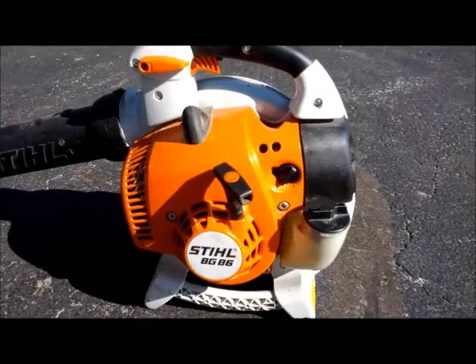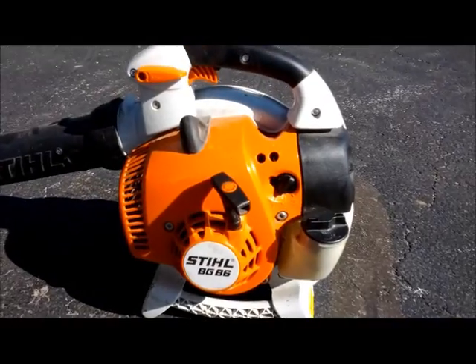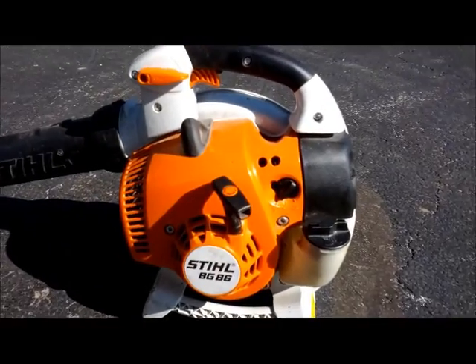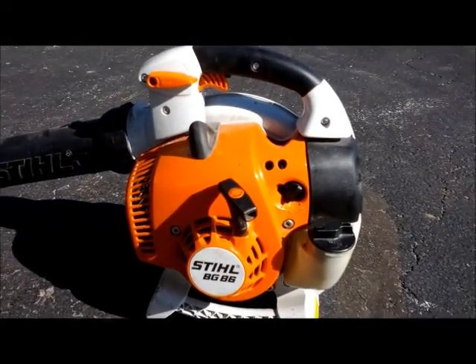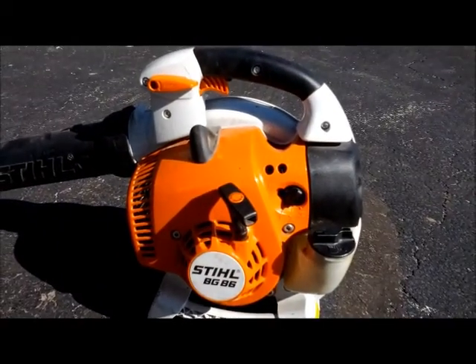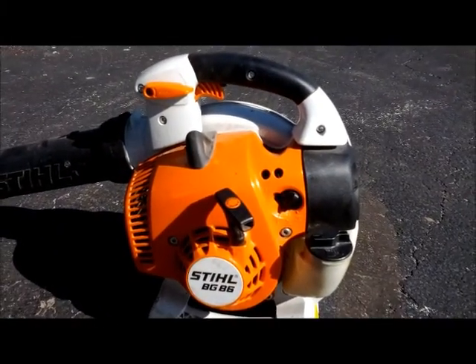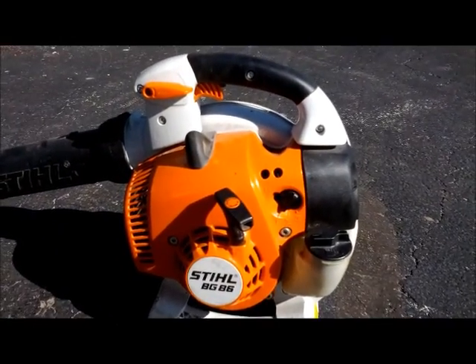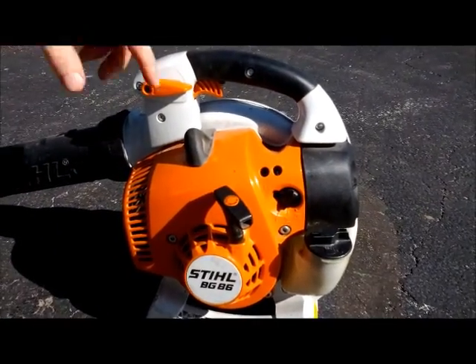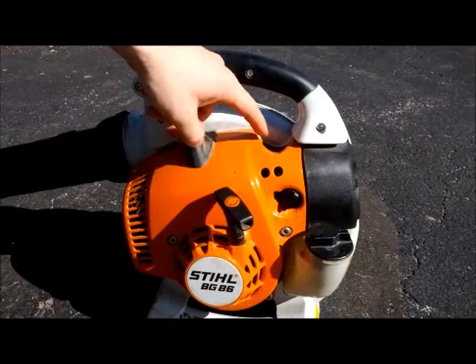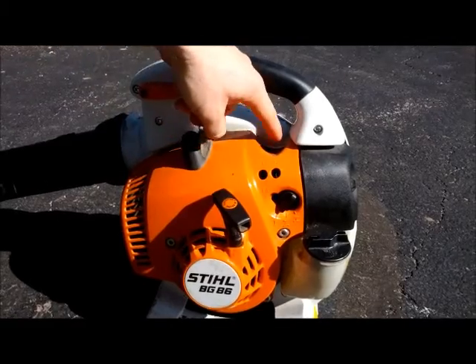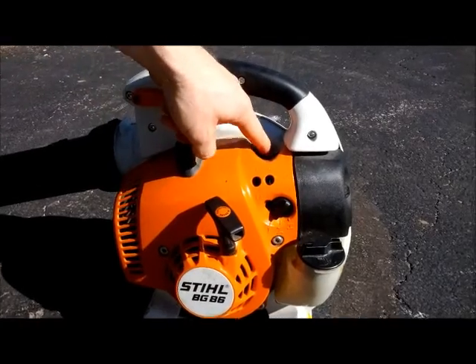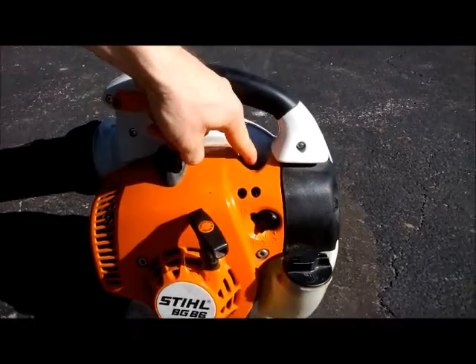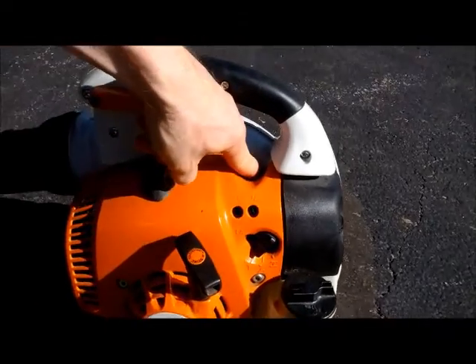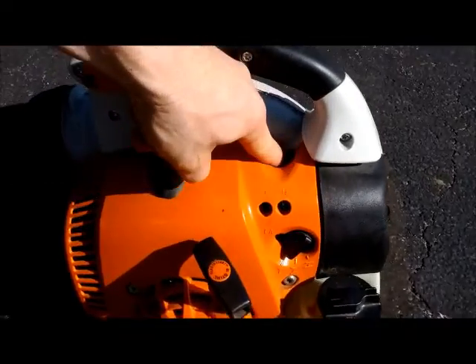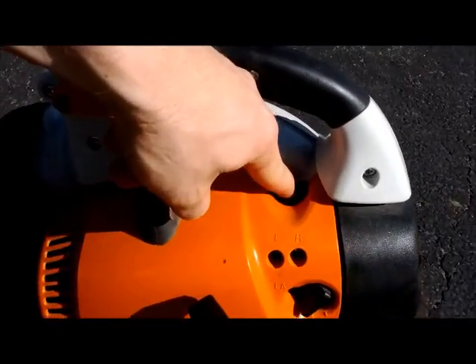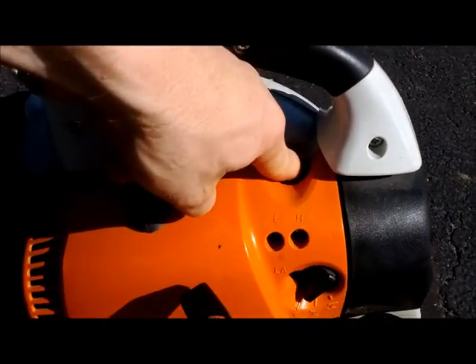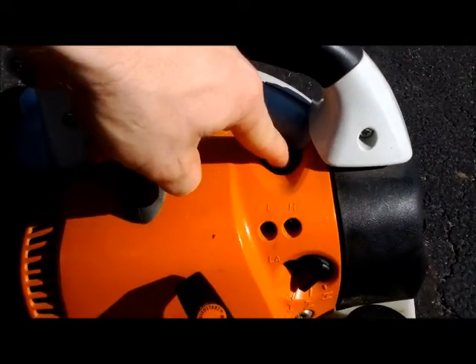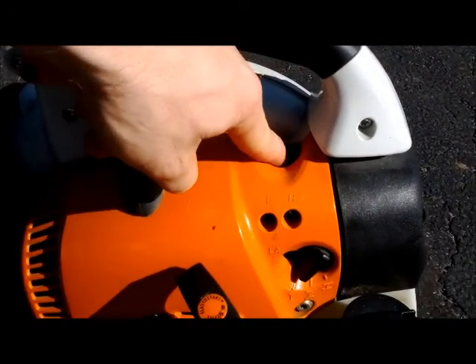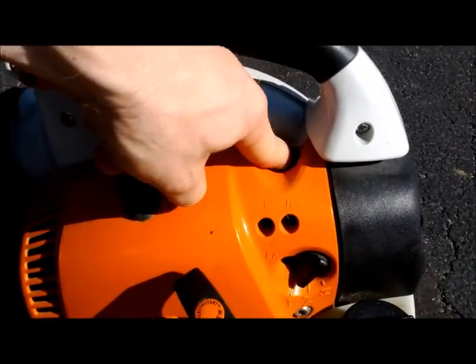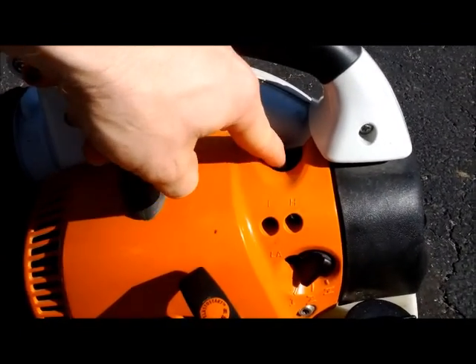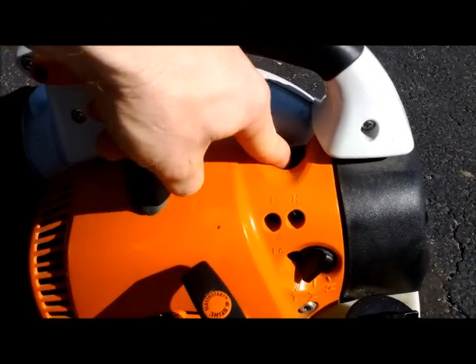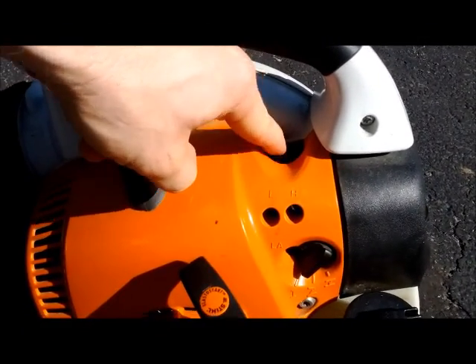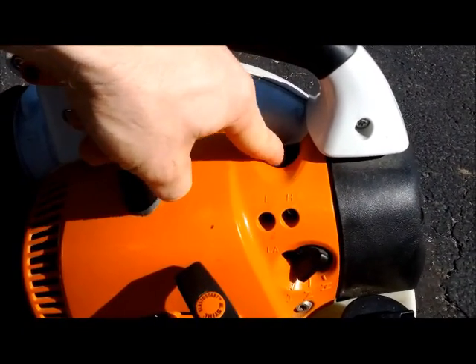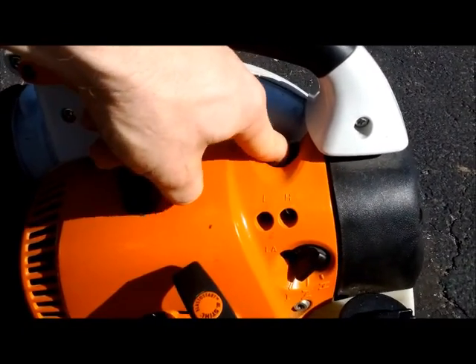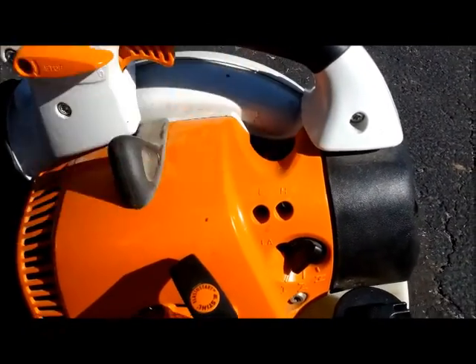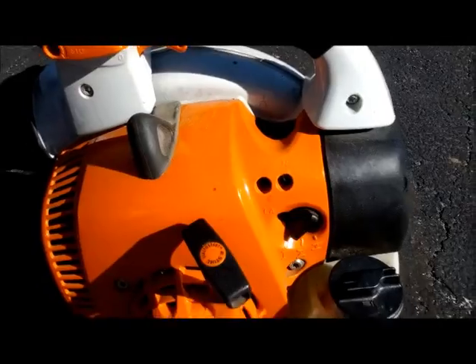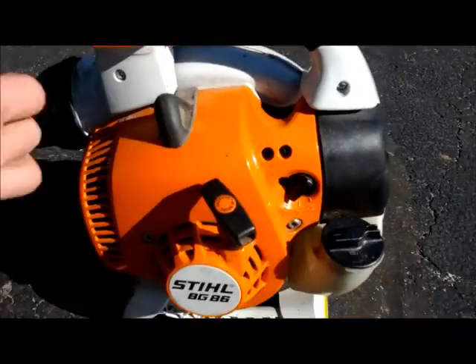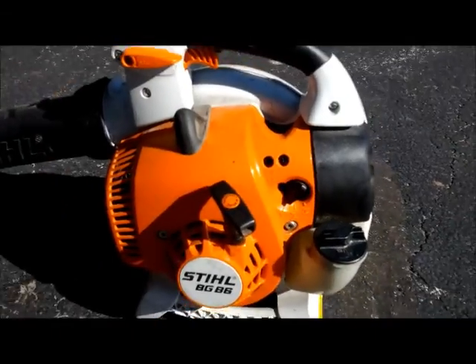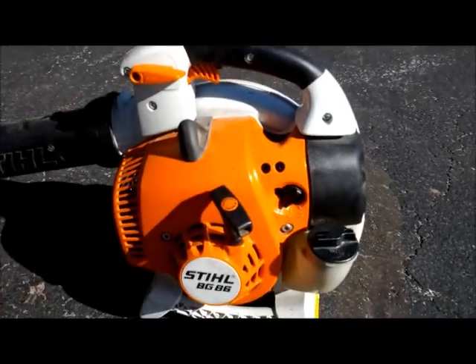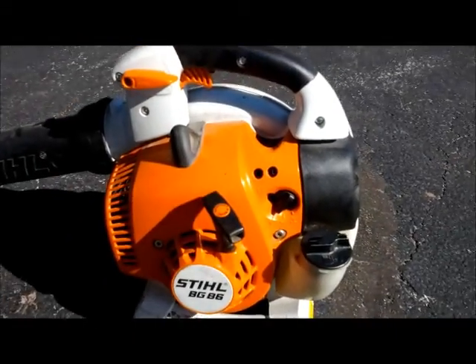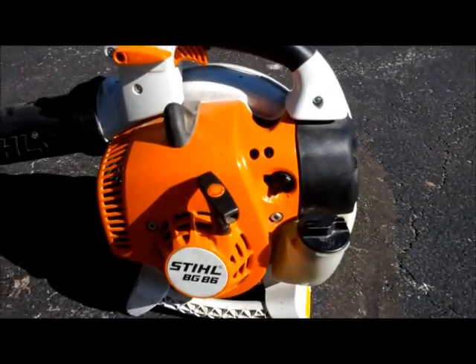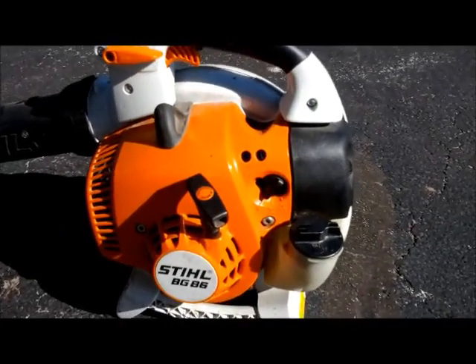To start the blower, you have to prime it three or four times. Once you can see that there's gas inside that plastic bubble, you're good.